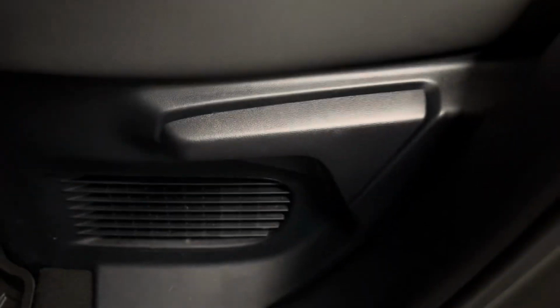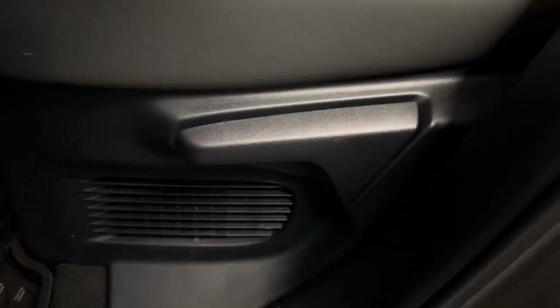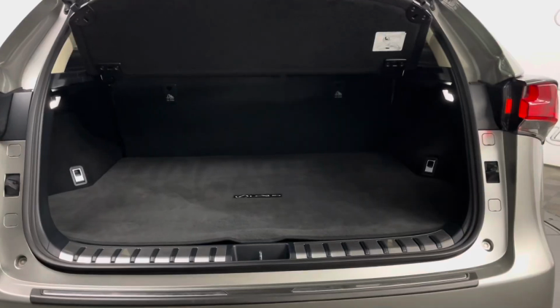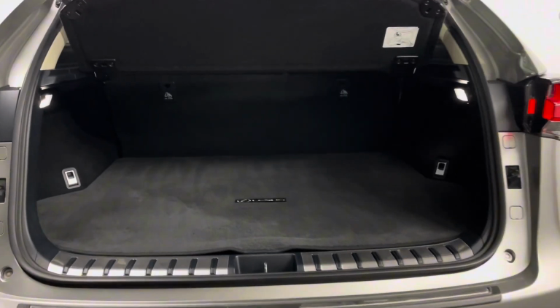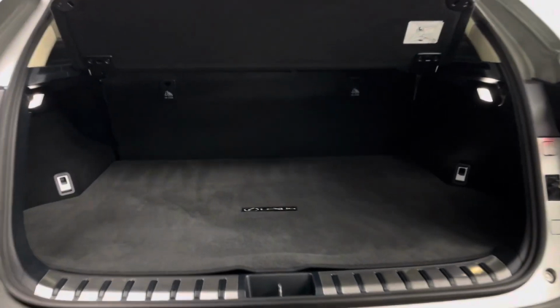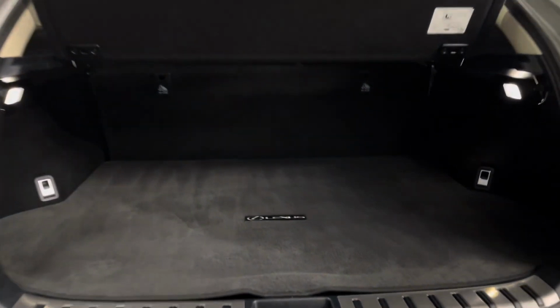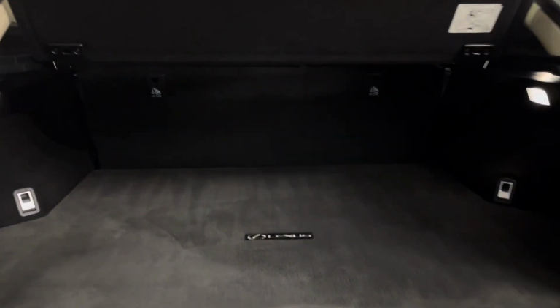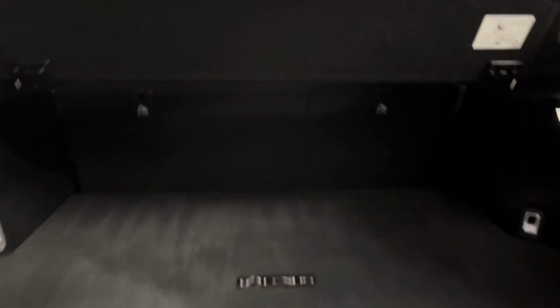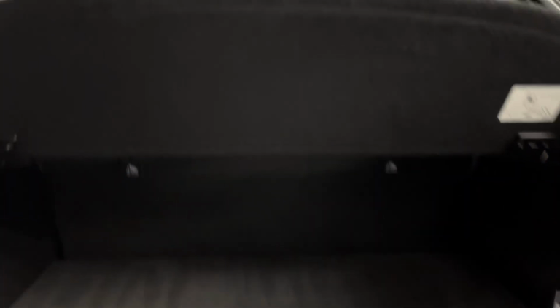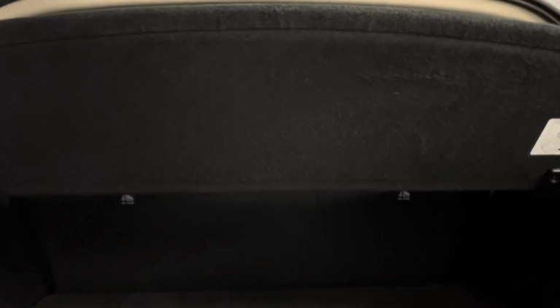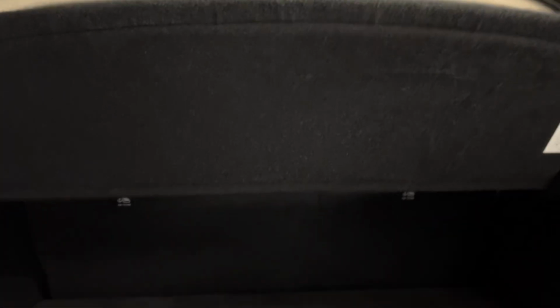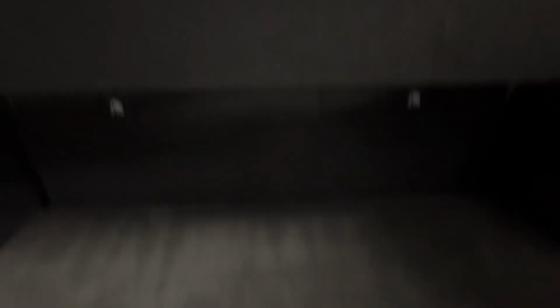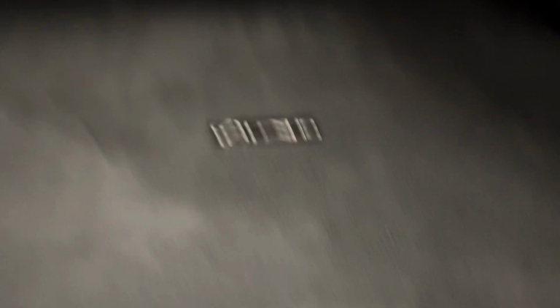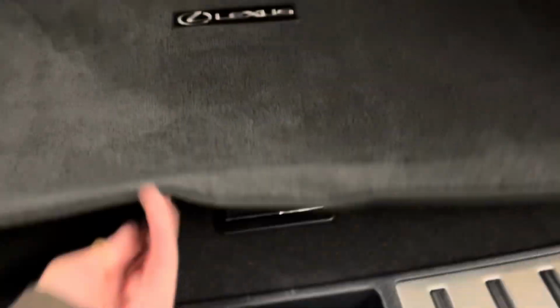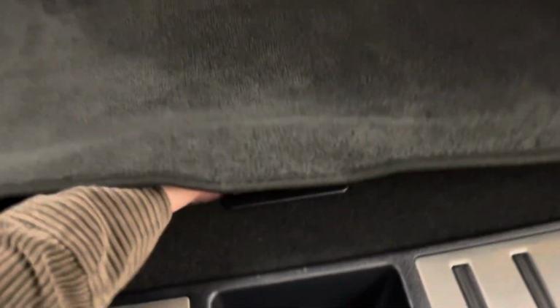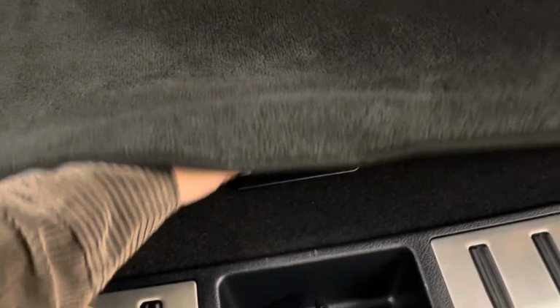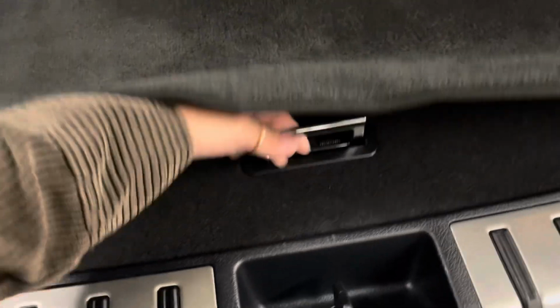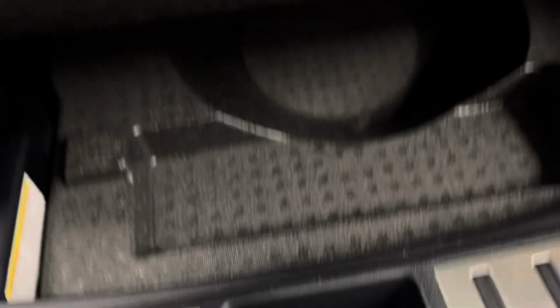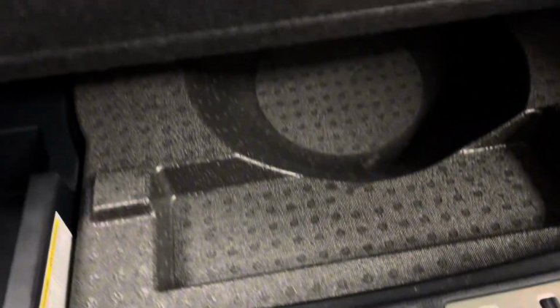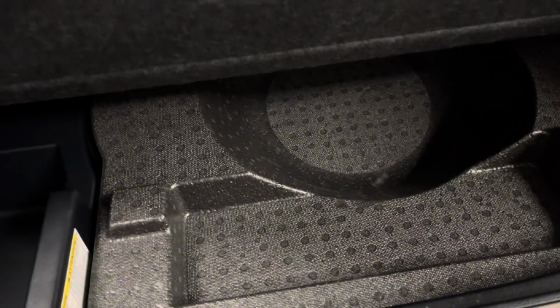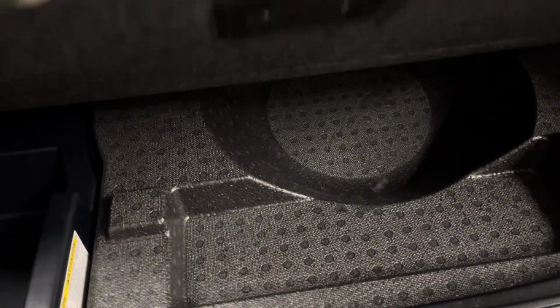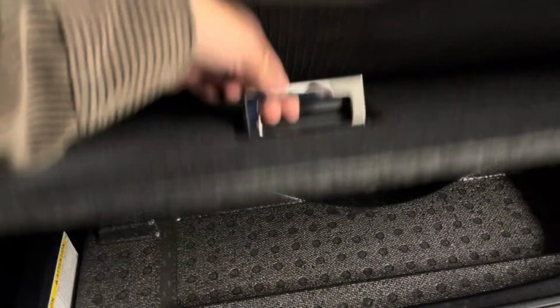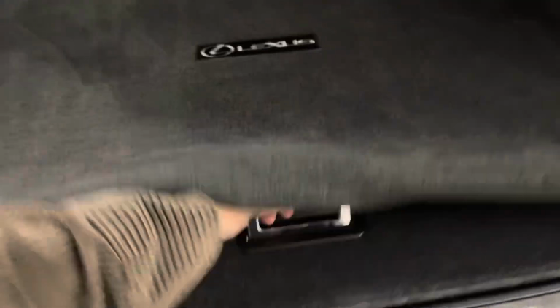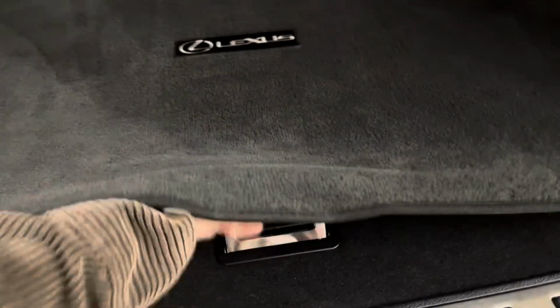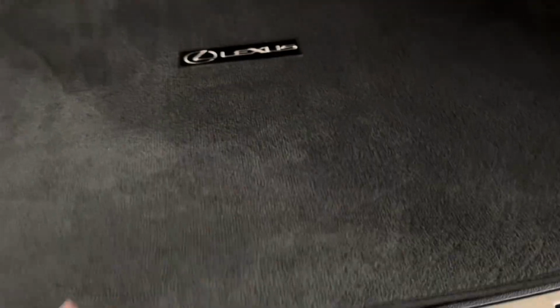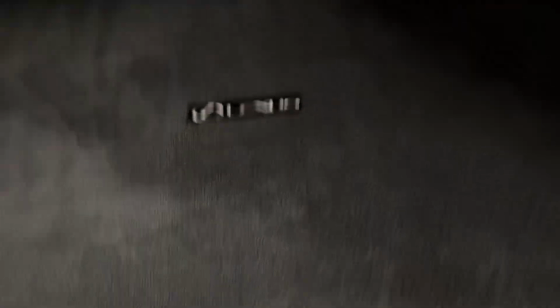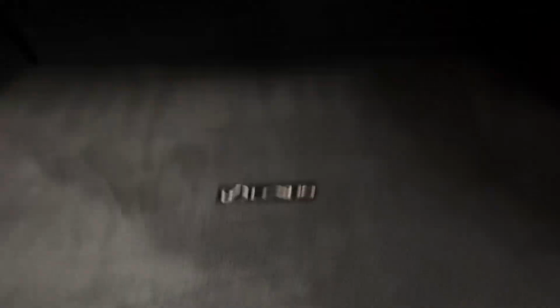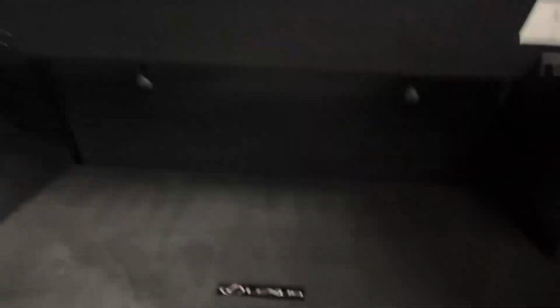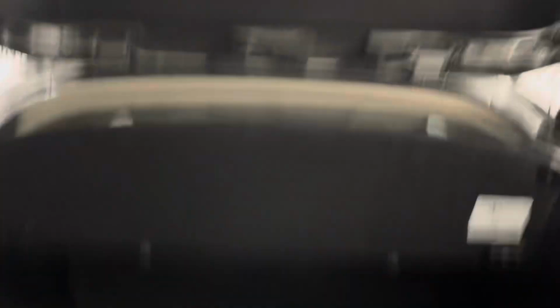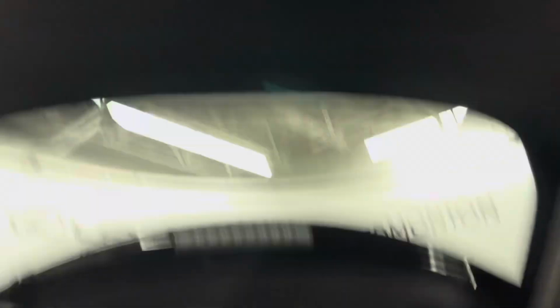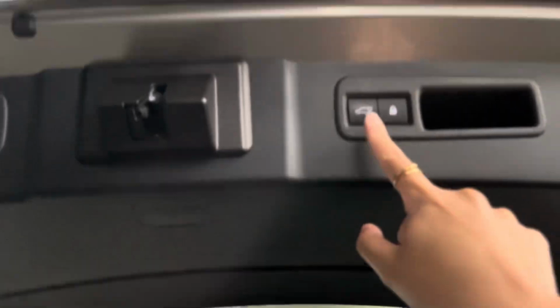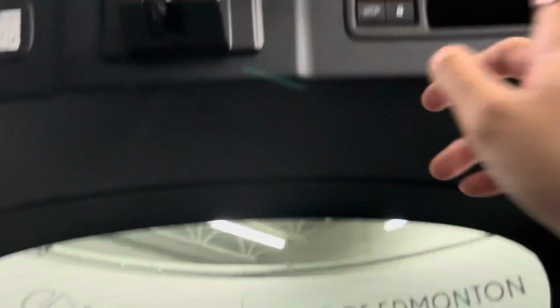You have a spacious trunk with a trunk cover. Underneath the carpet you have extra cargo space. Your trunk is power closing from a push of a button.